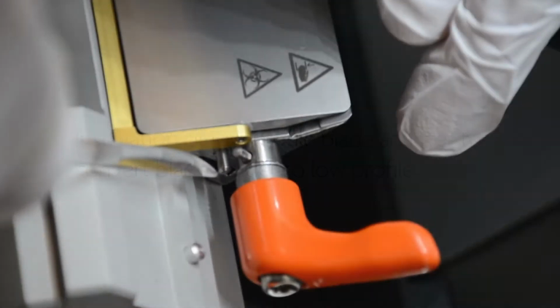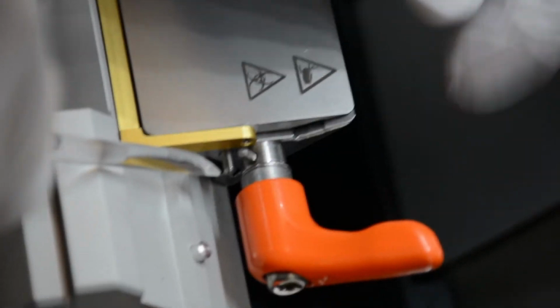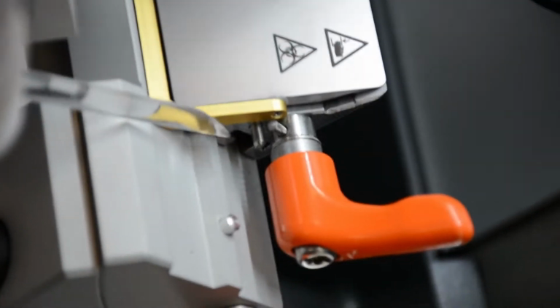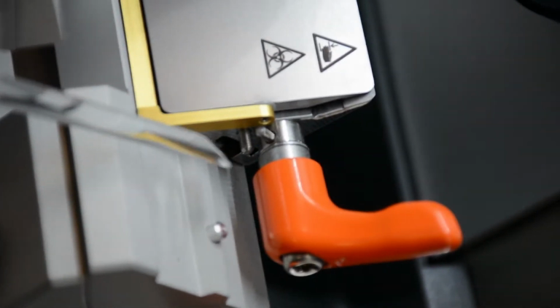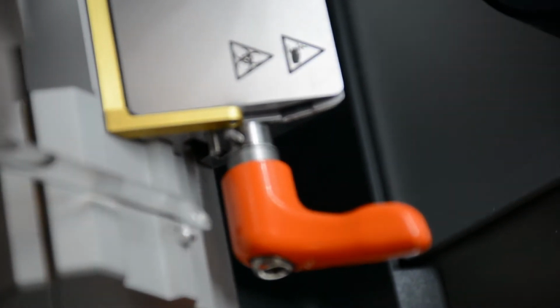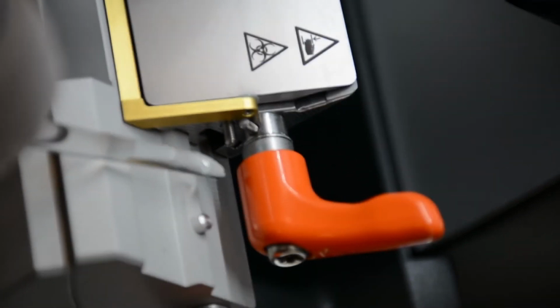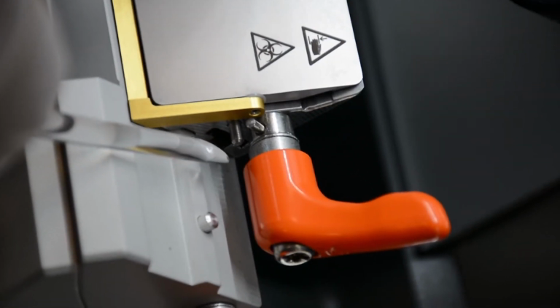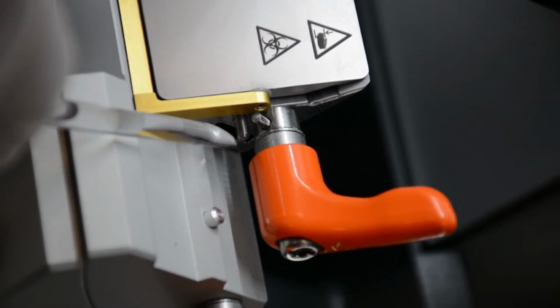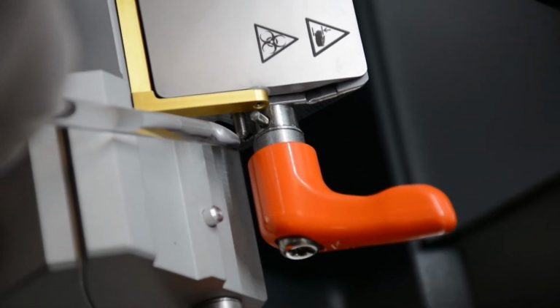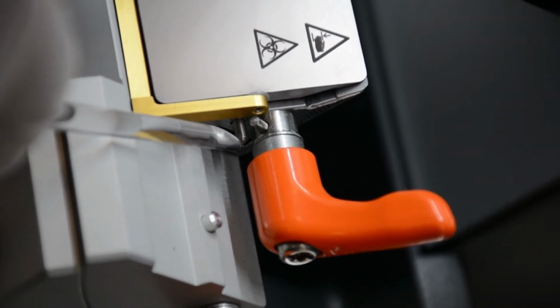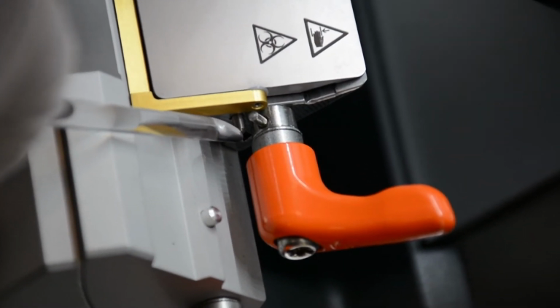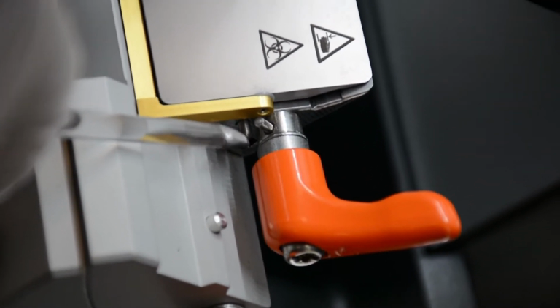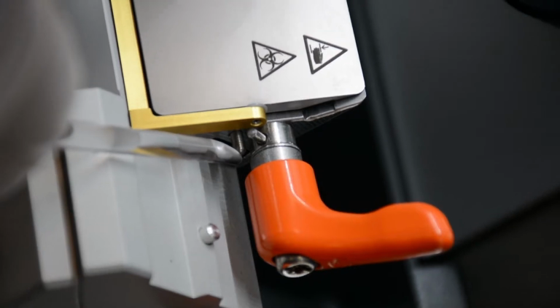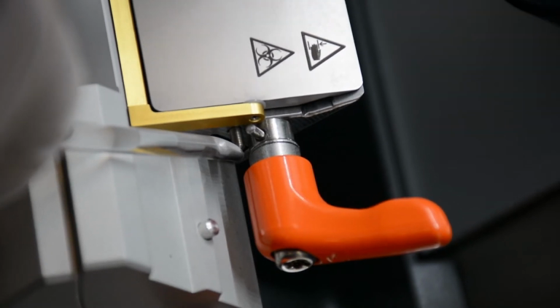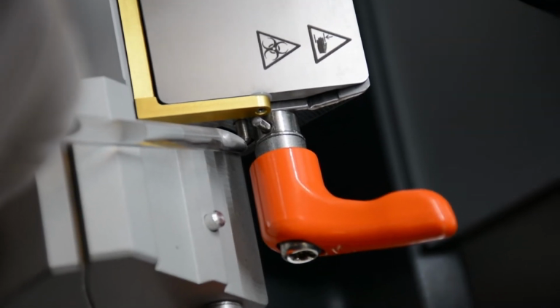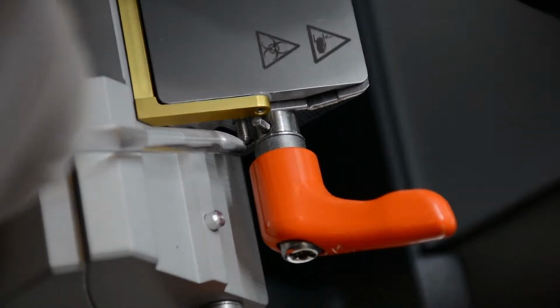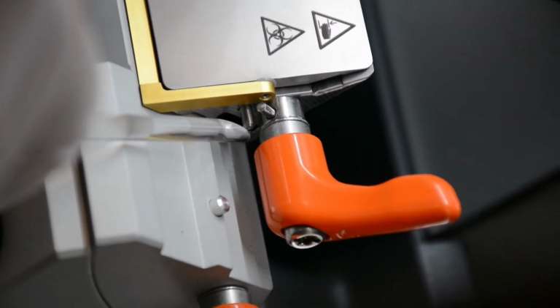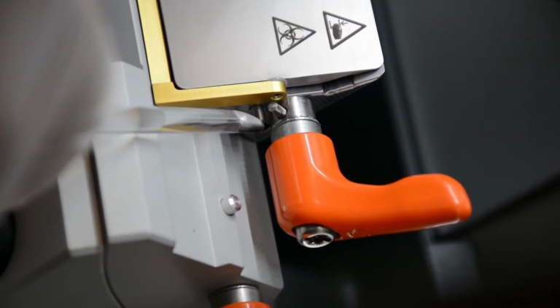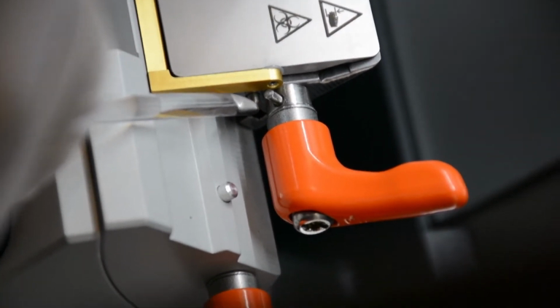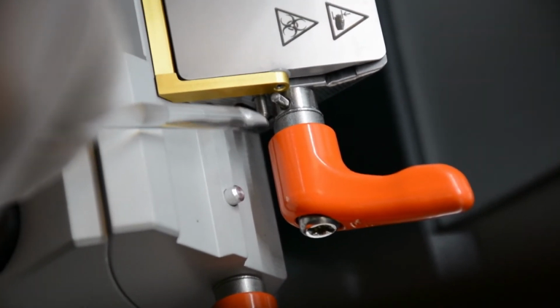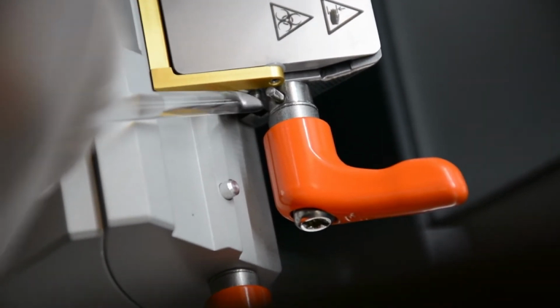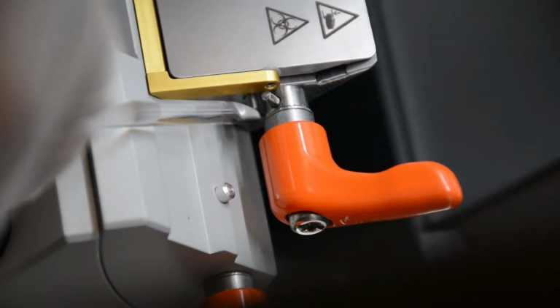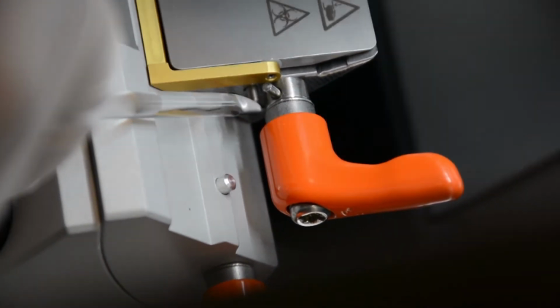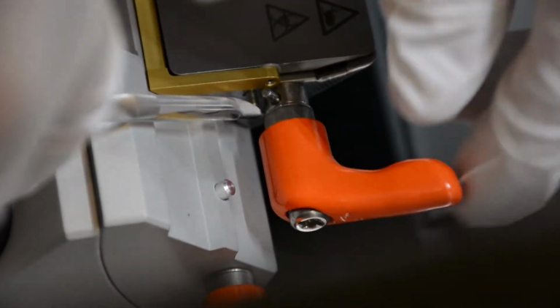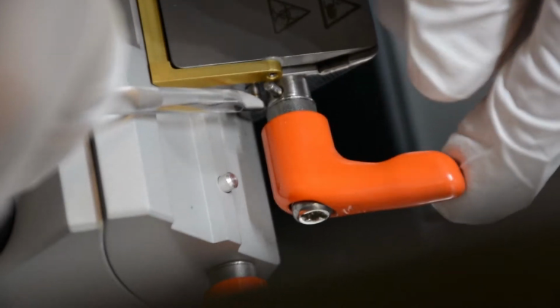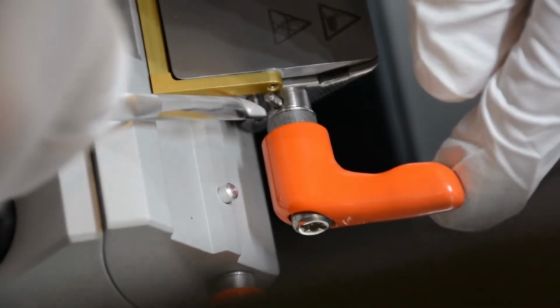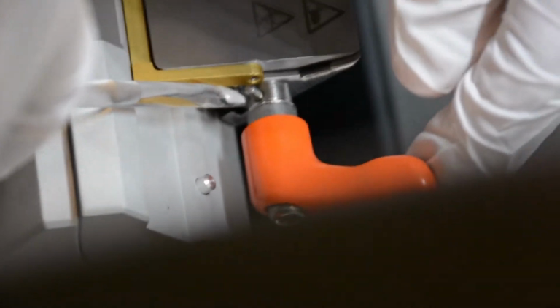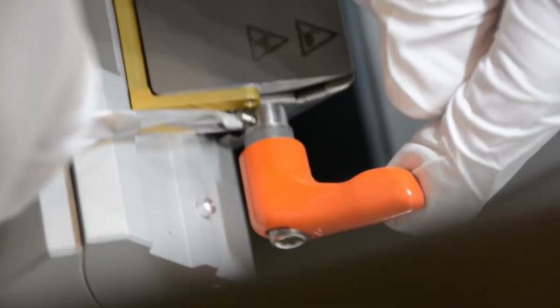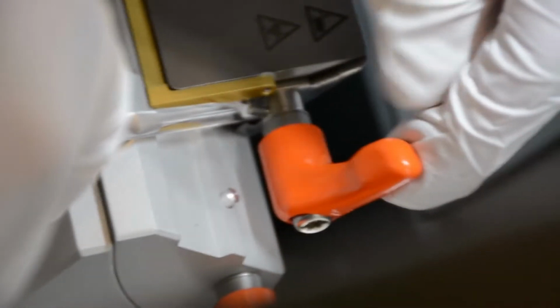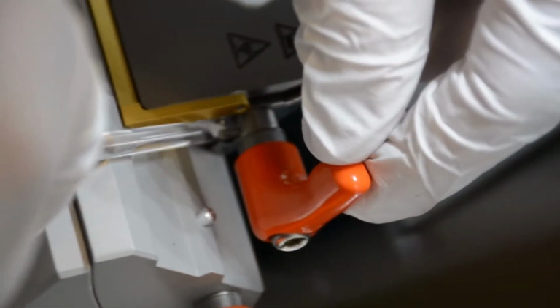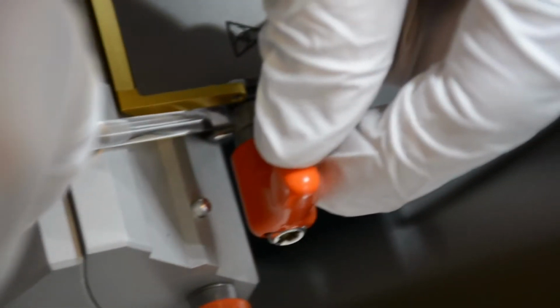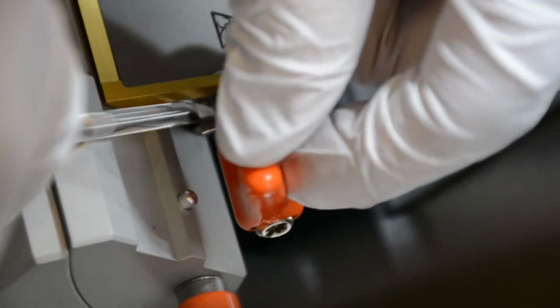Double check to be sure there is no blade in the blade holder. Locate the spring-loaded pin on the right-hand side of the stage. Using the bottom of a brush, press the spring-loaded pin and rotate the lever towards you at the same time.